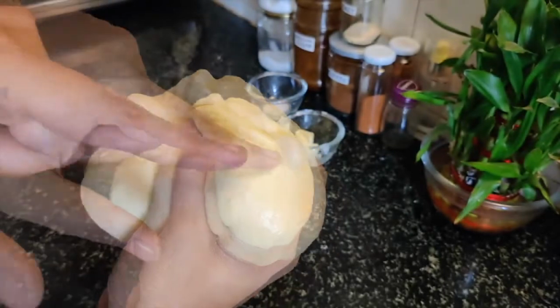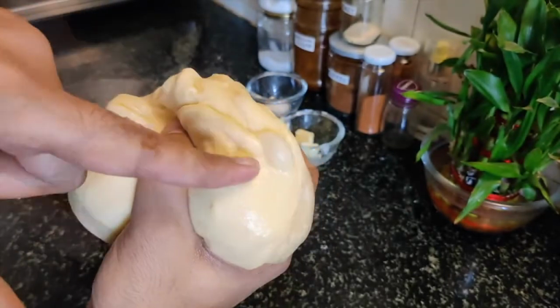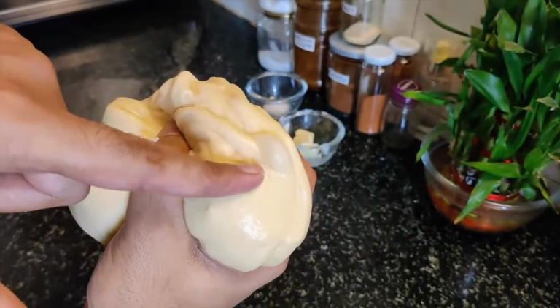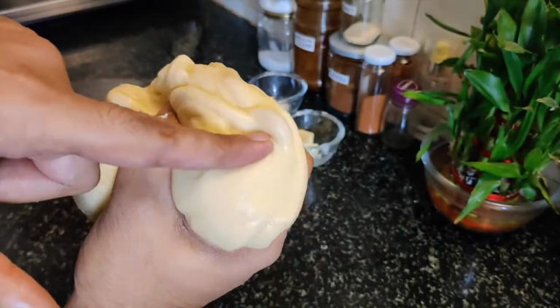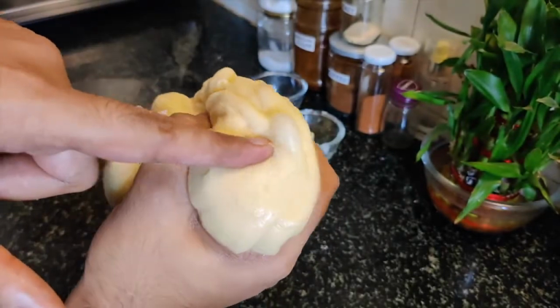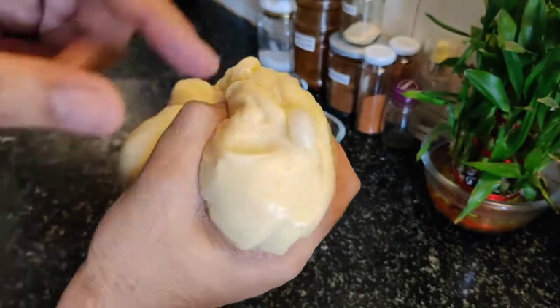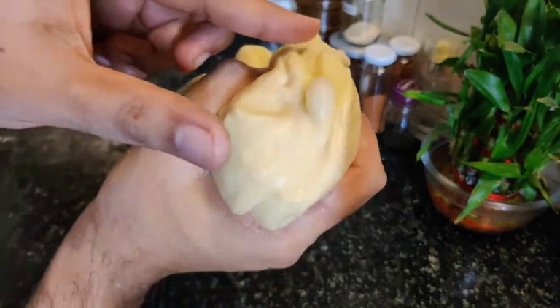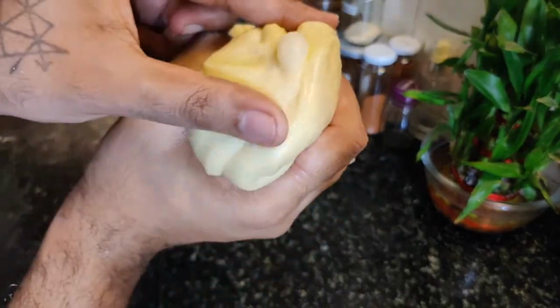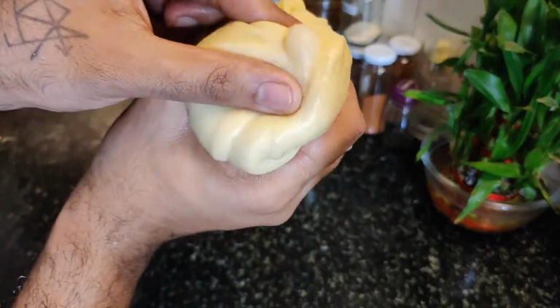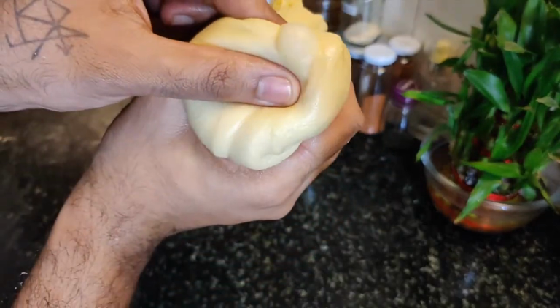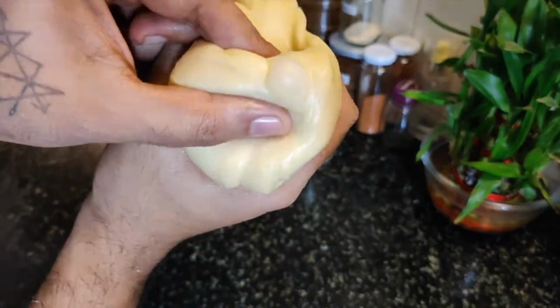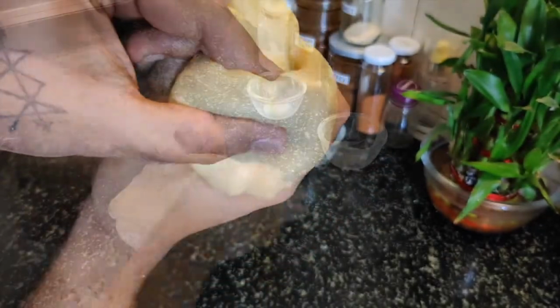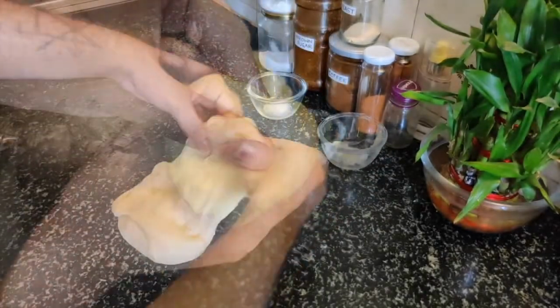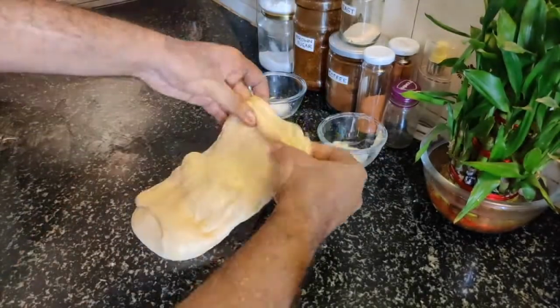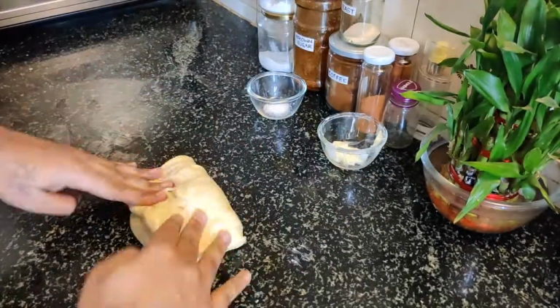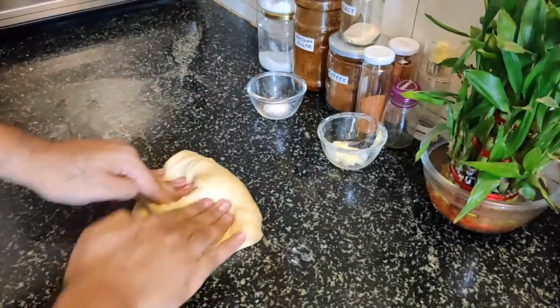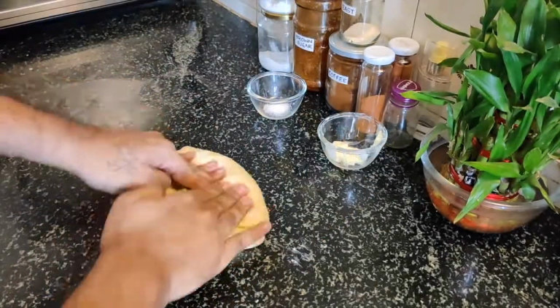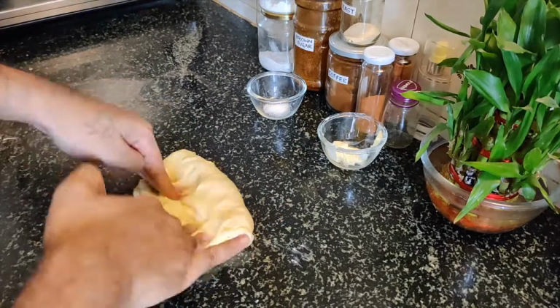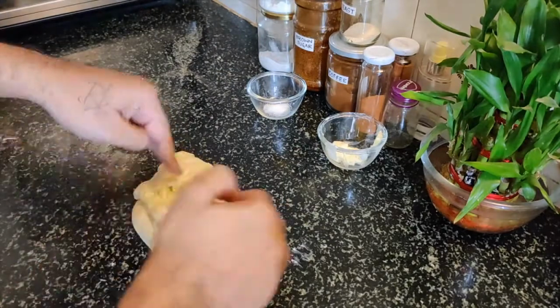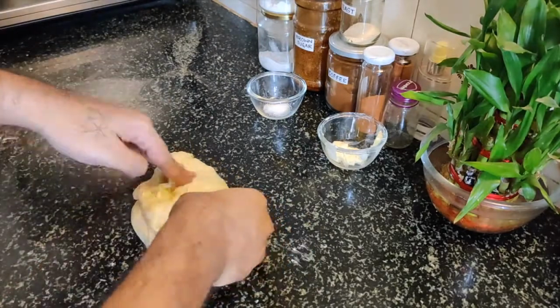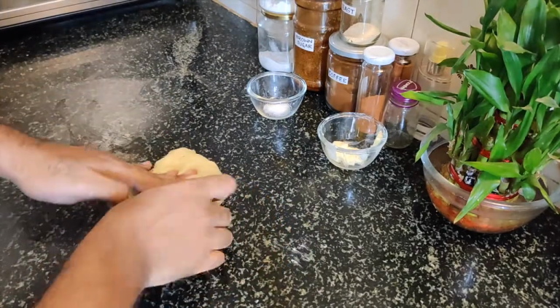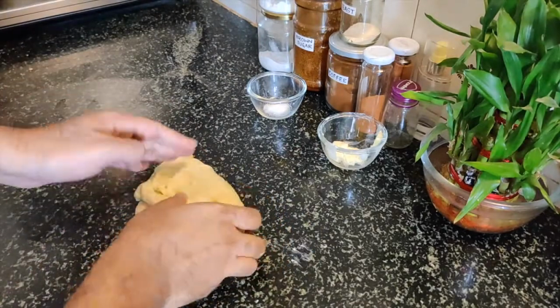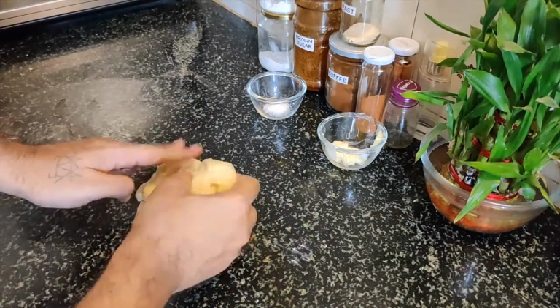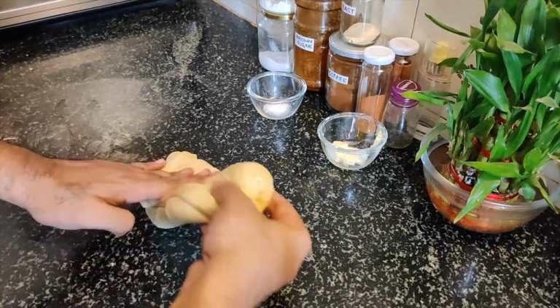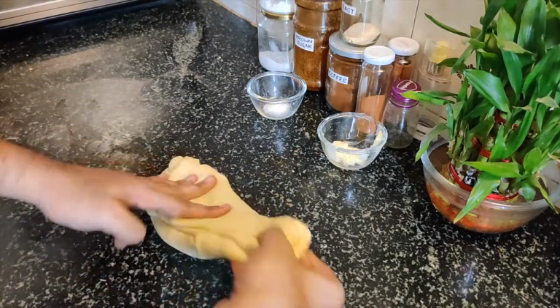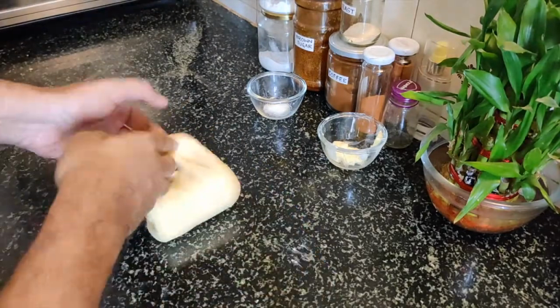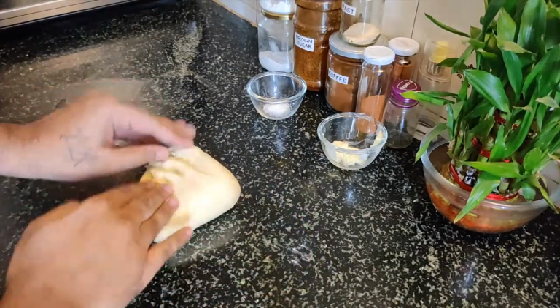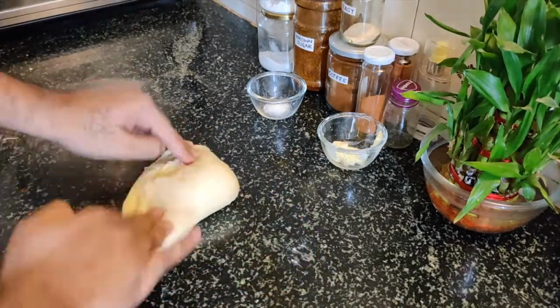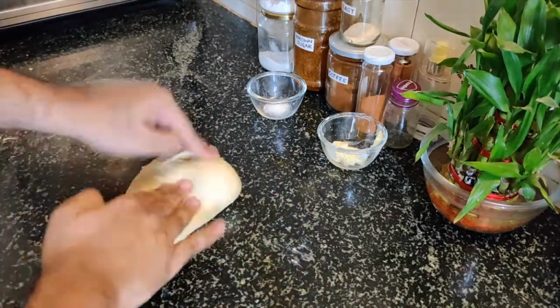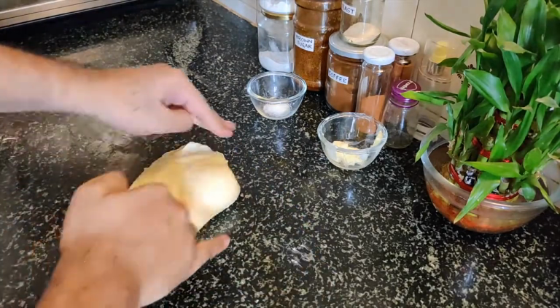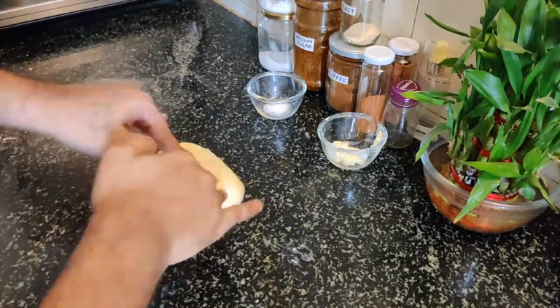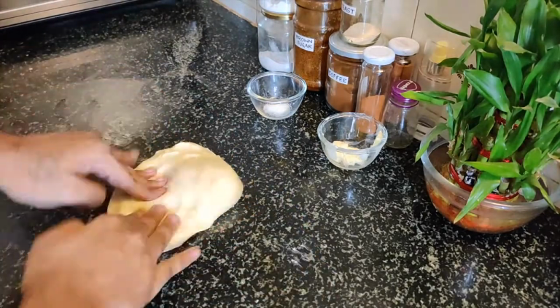Now you can see the yeast's work is done — you can see a small bubble. You can get a good product in the end; it all comes down to proper kneading.